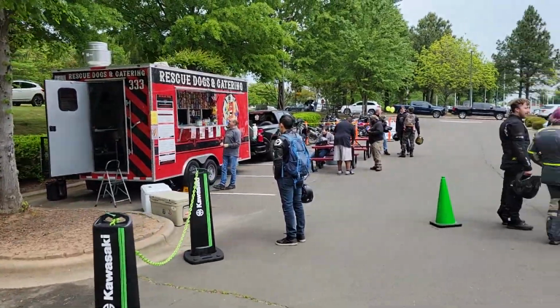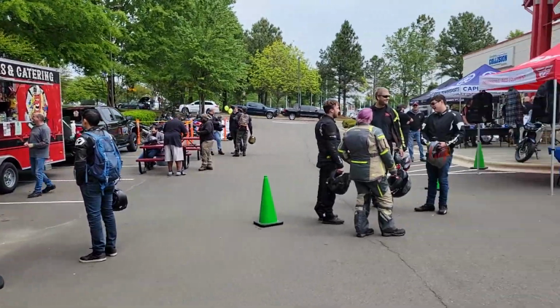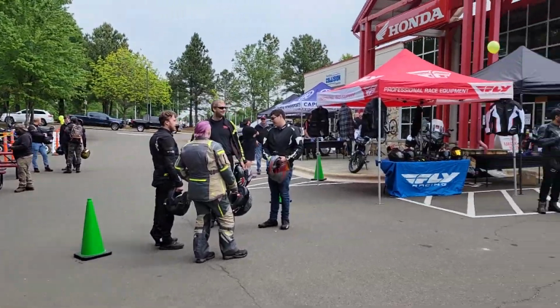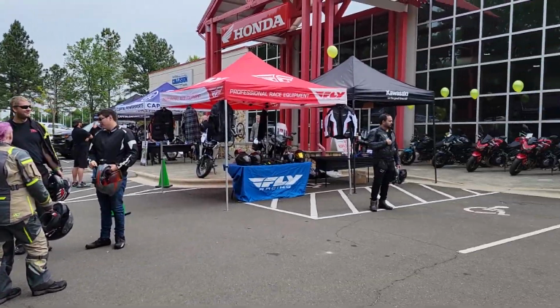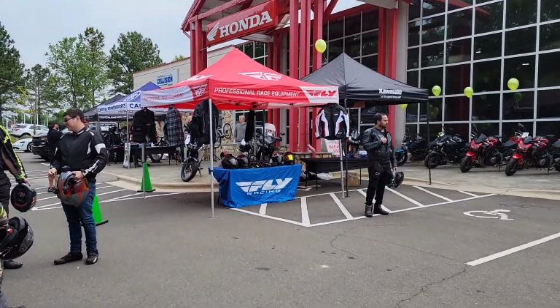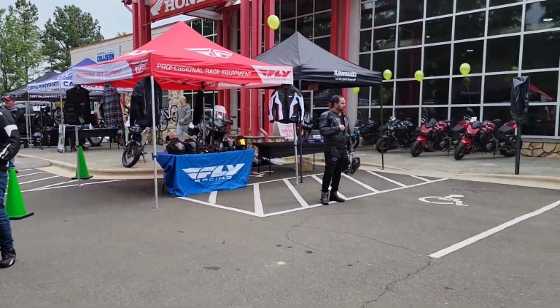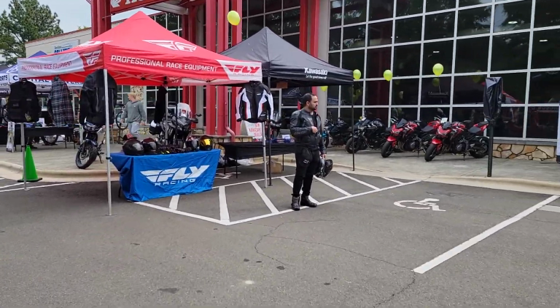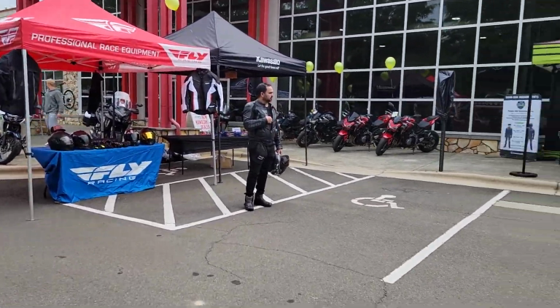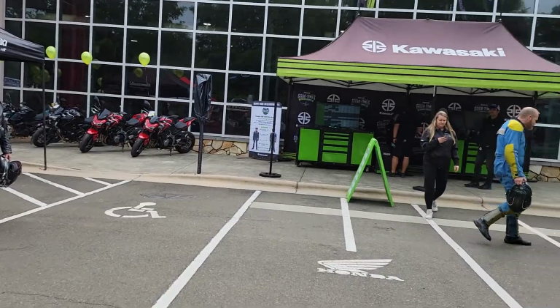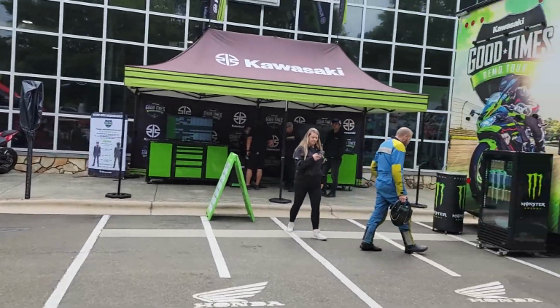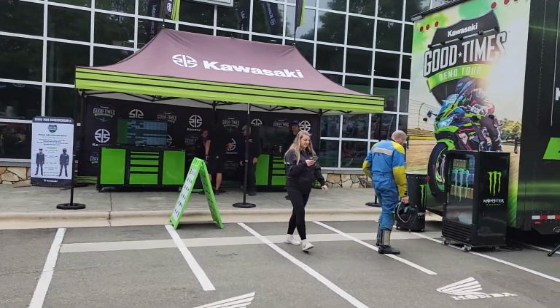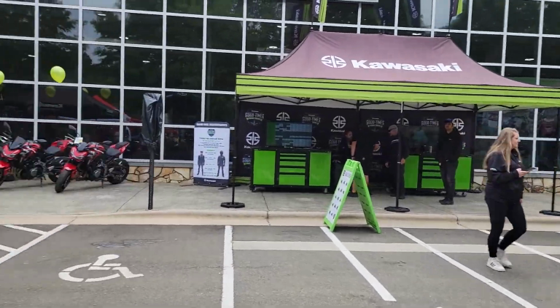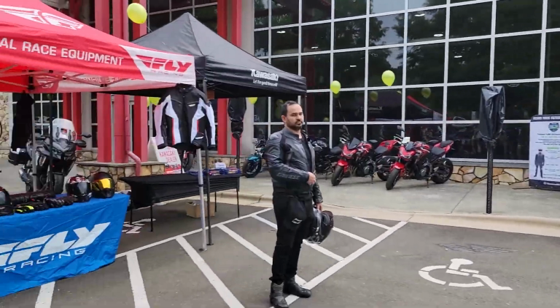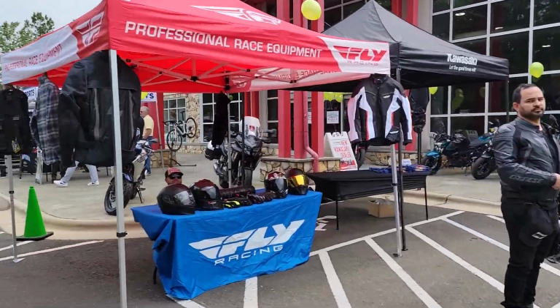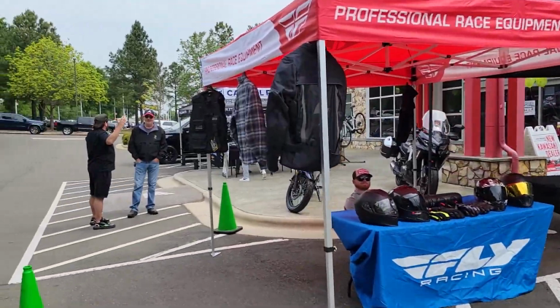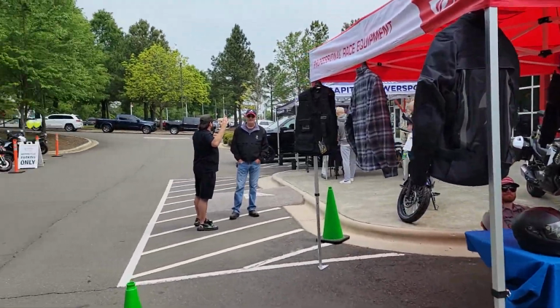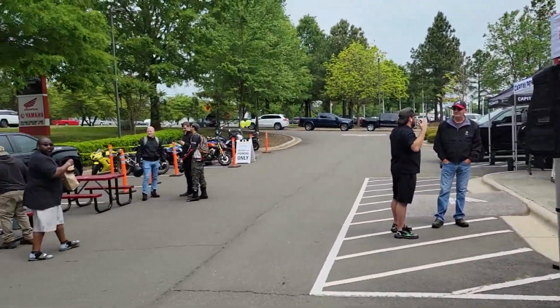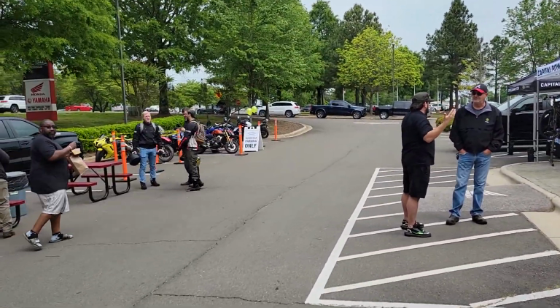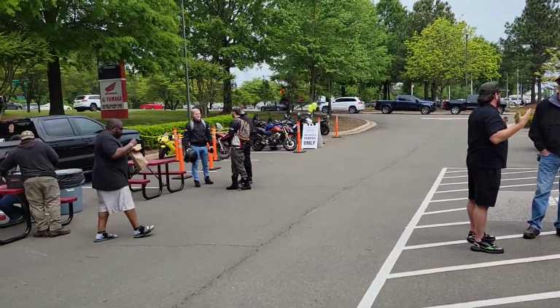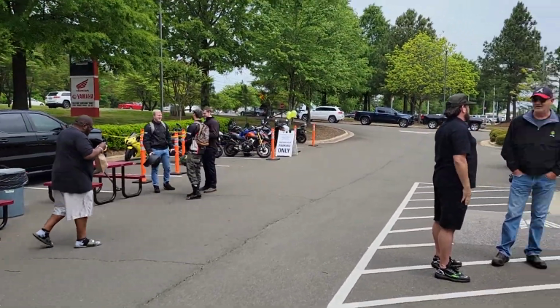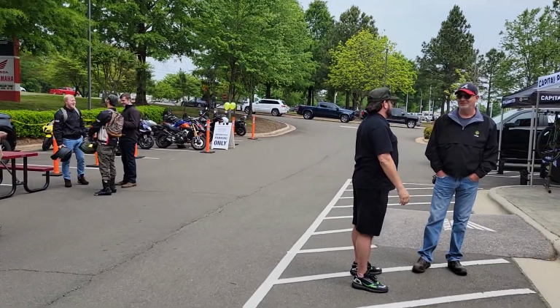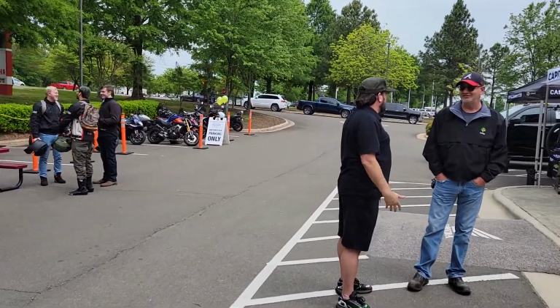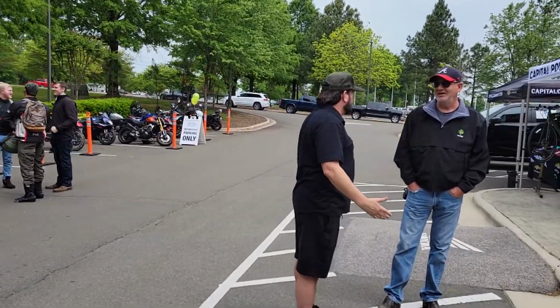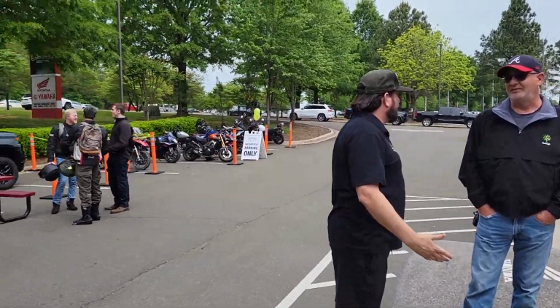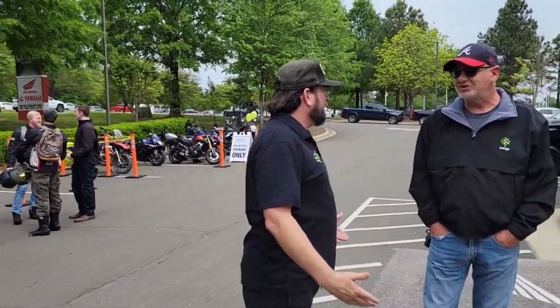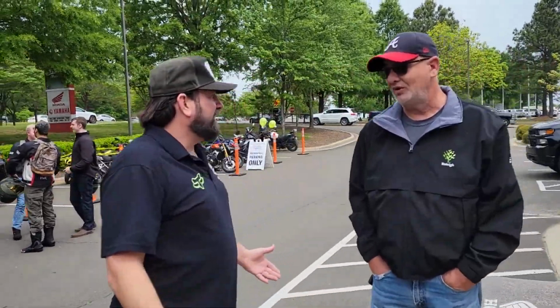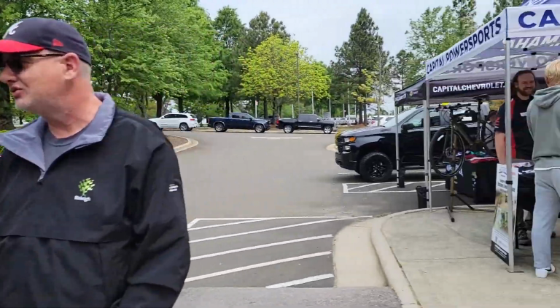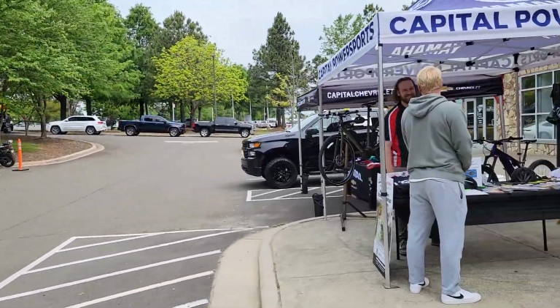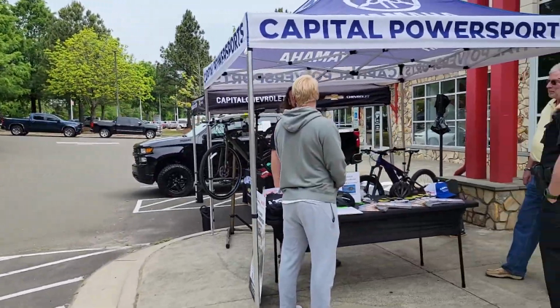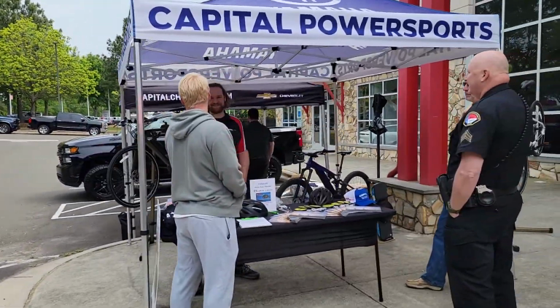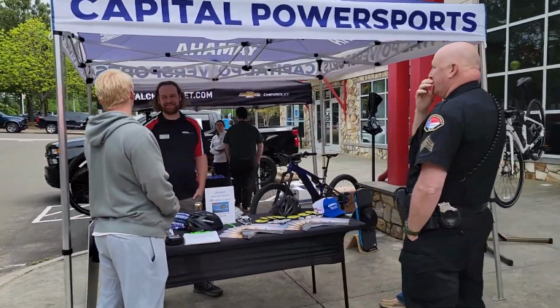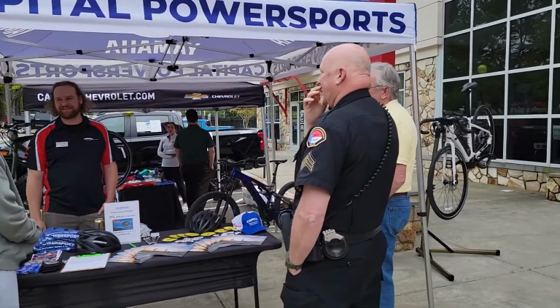We've got food trucks here, we've got Fly Racing gear, there's where they sign up. There's our Kawasaki rep — Greg Casey, say hi Greg. Mike talking demo bikes.